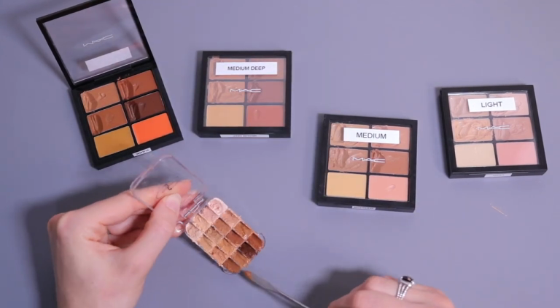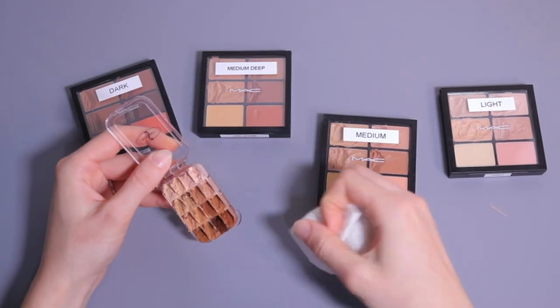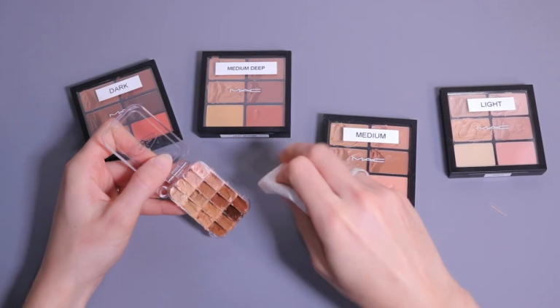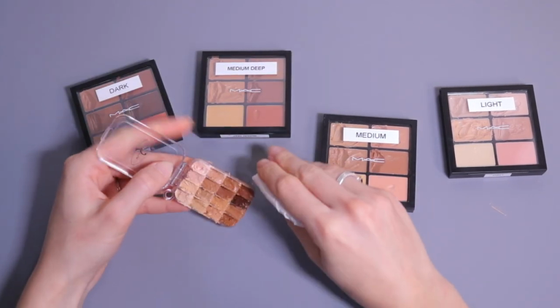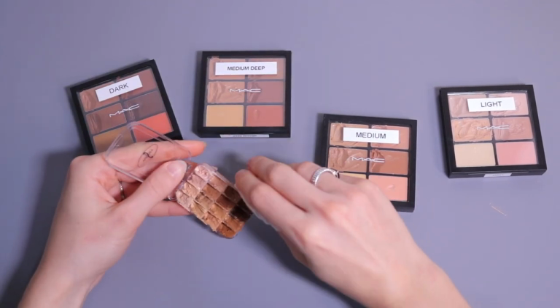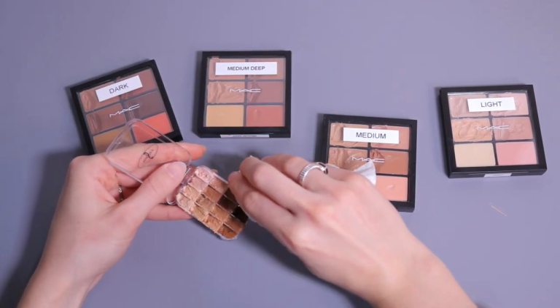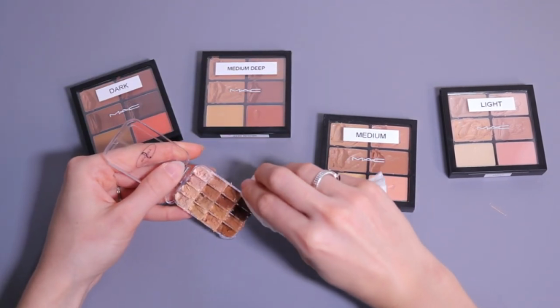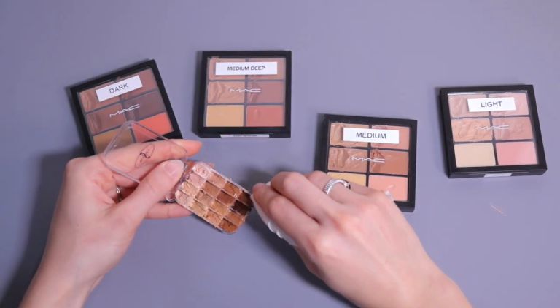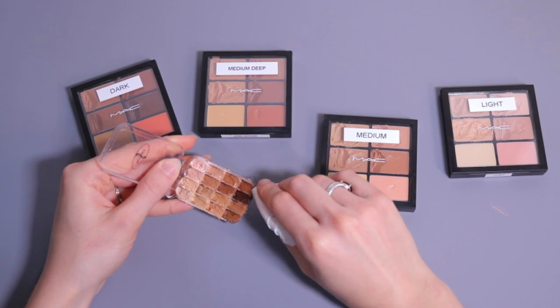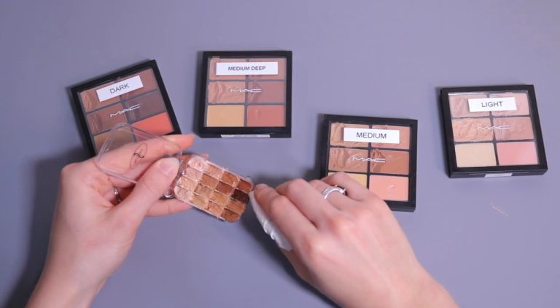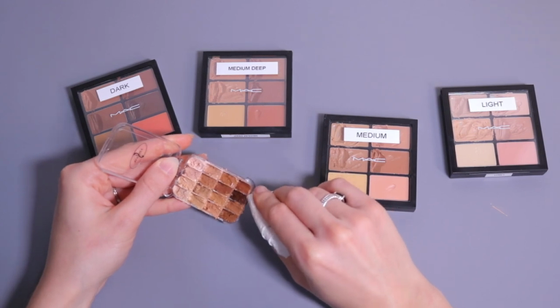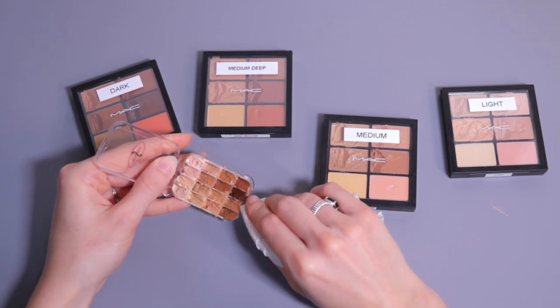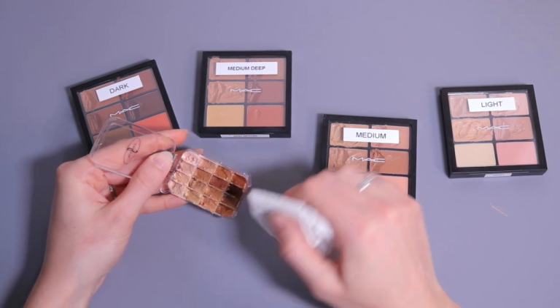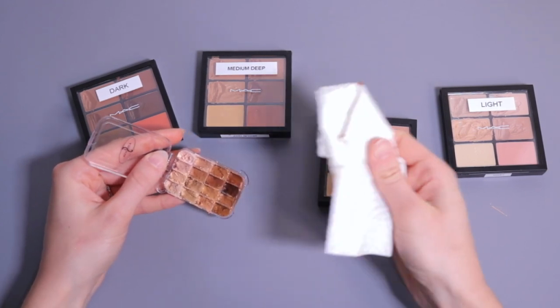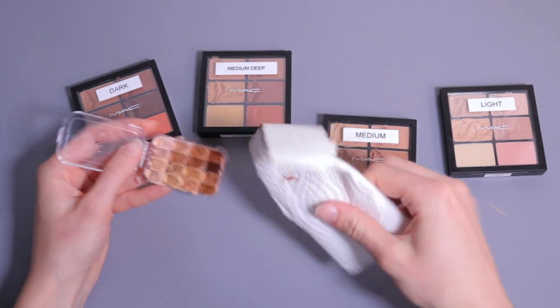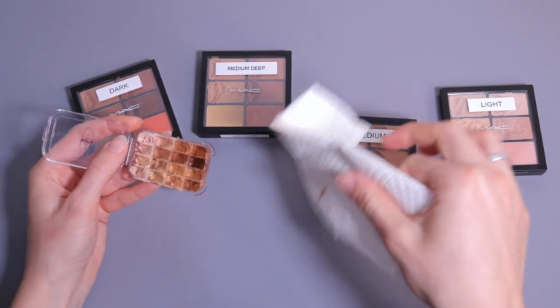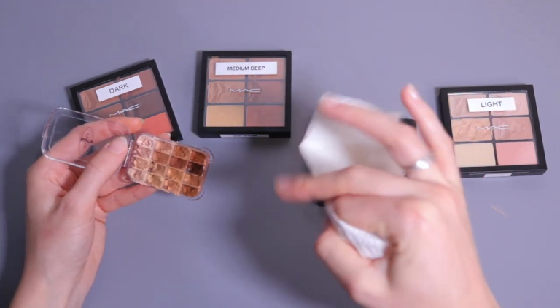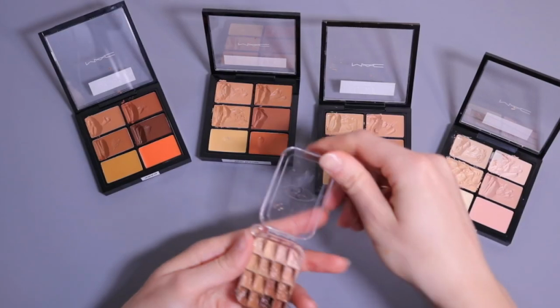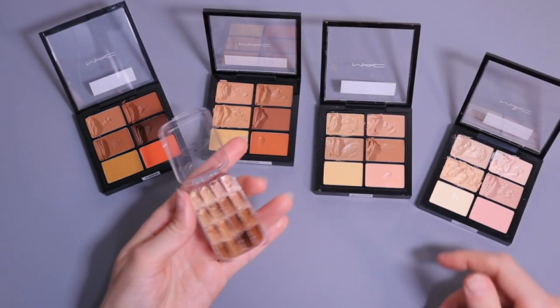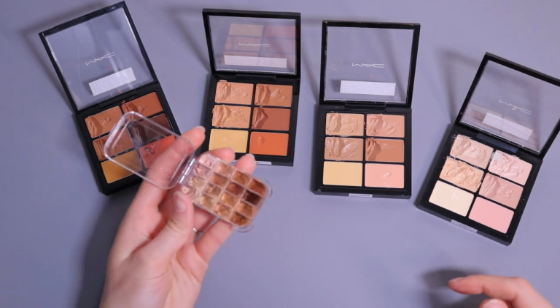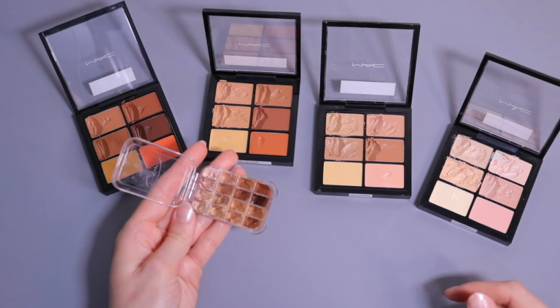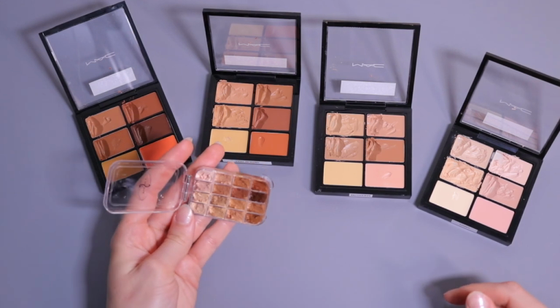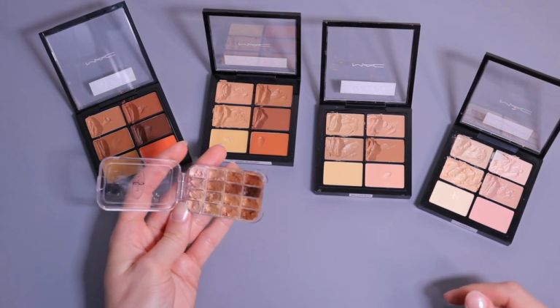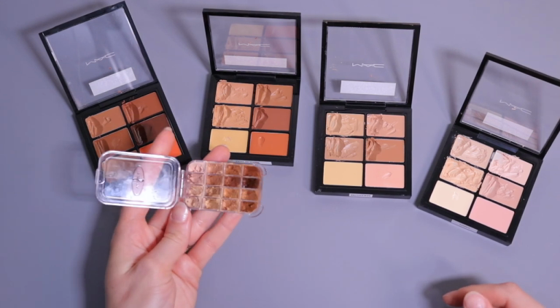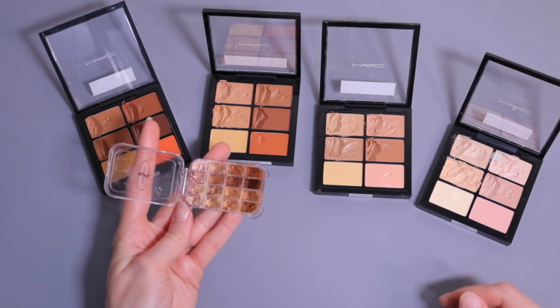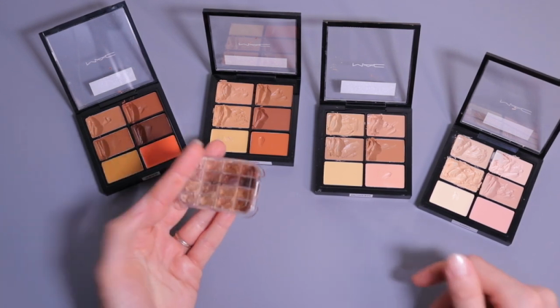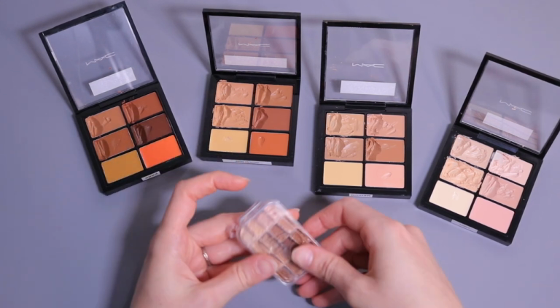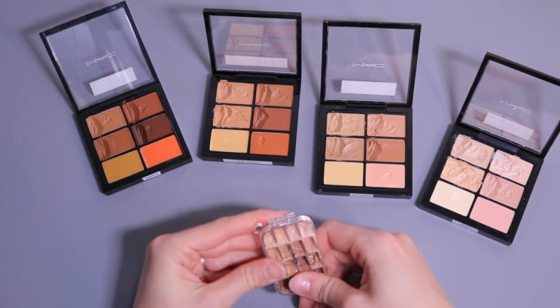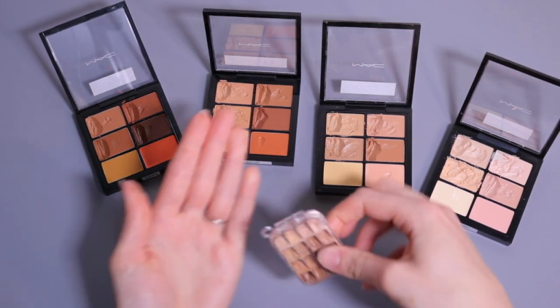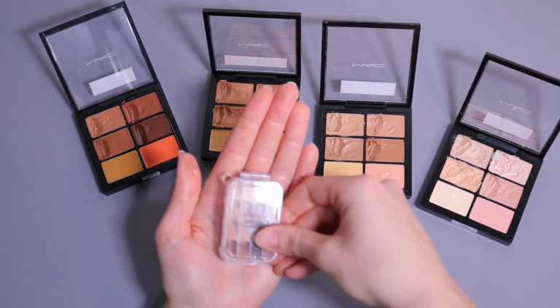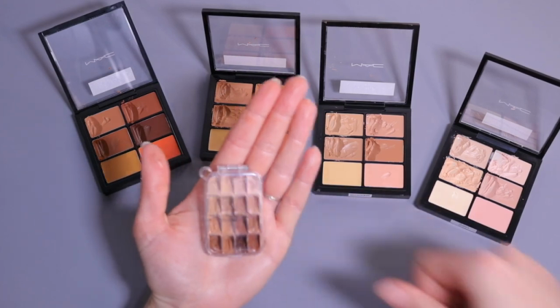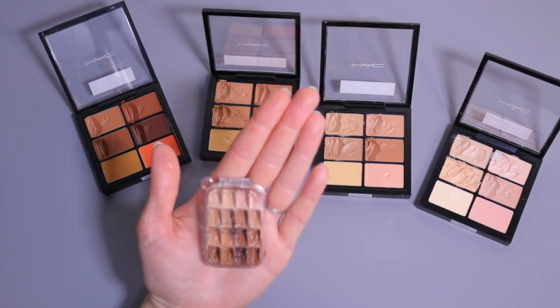Now that it's done I'm just going to clean the edges up a little with a paper towel. And there you go — now I have 16 shades of concealer and it fits in the palm of my hand.